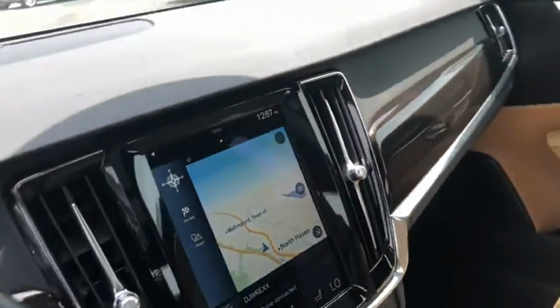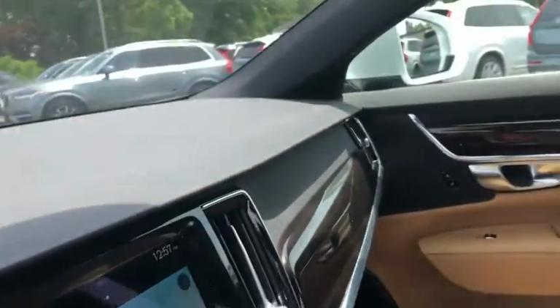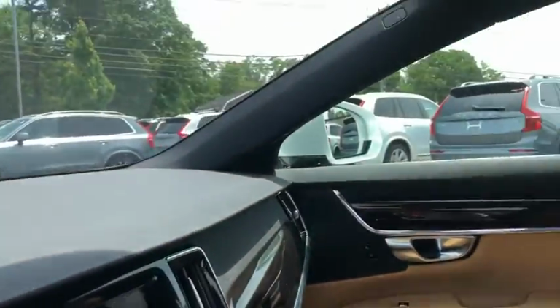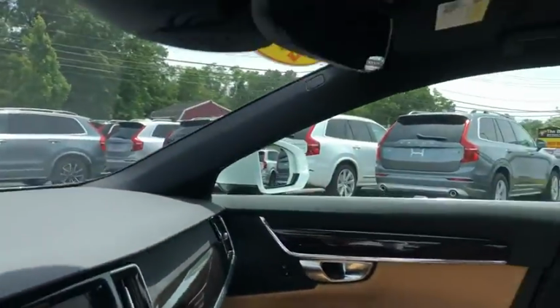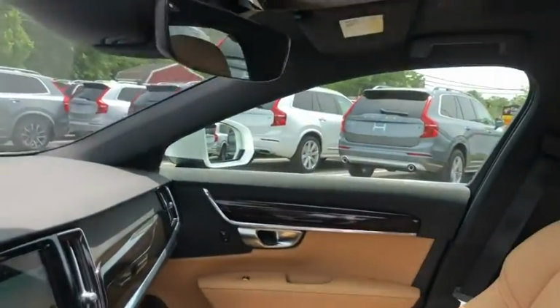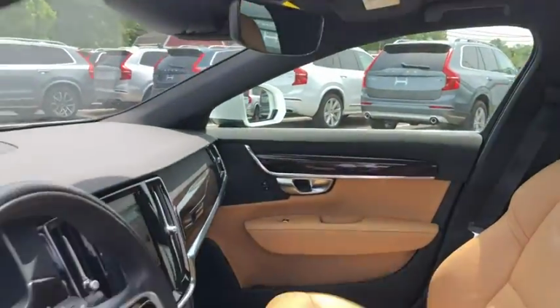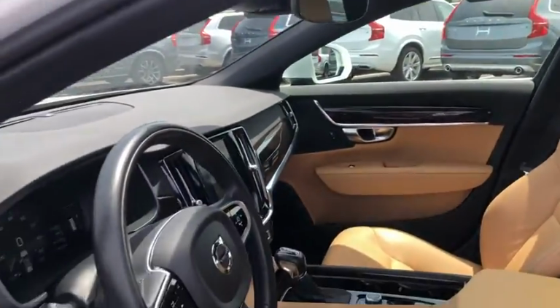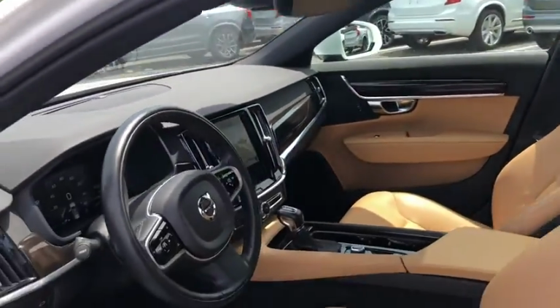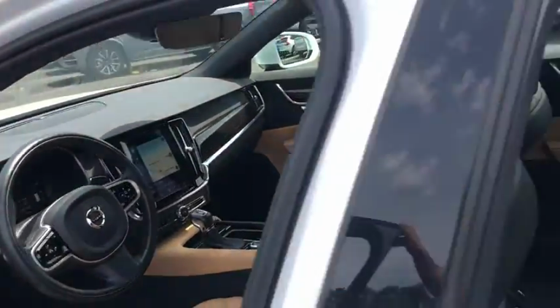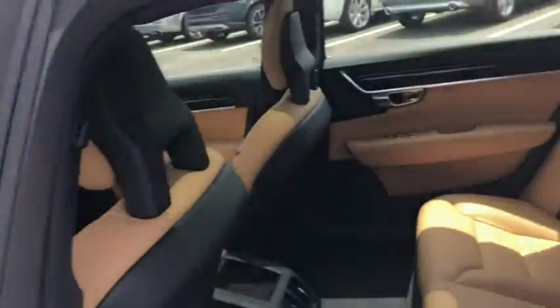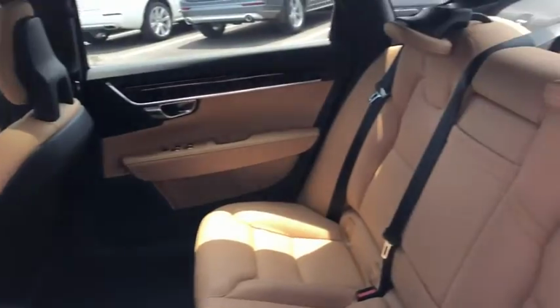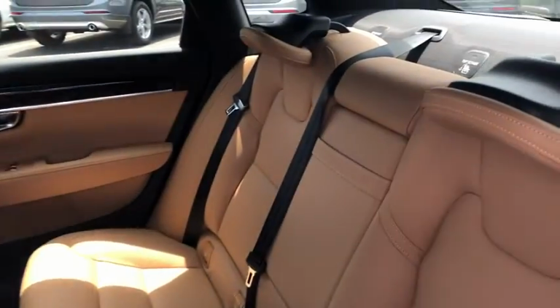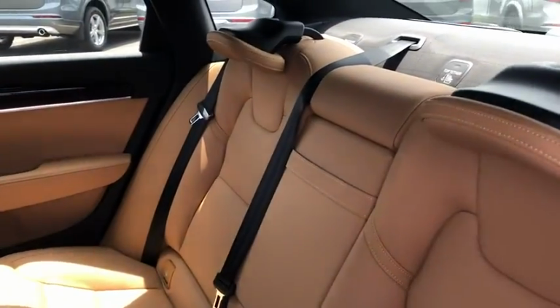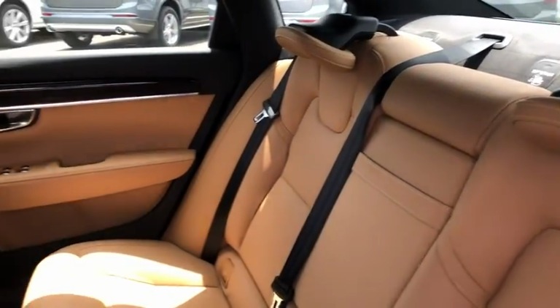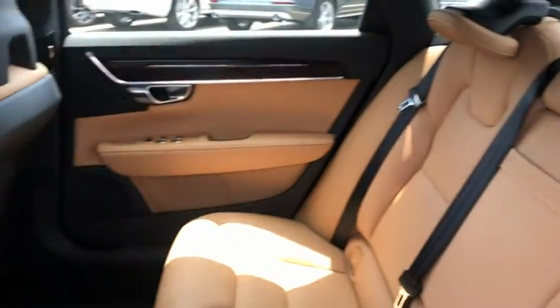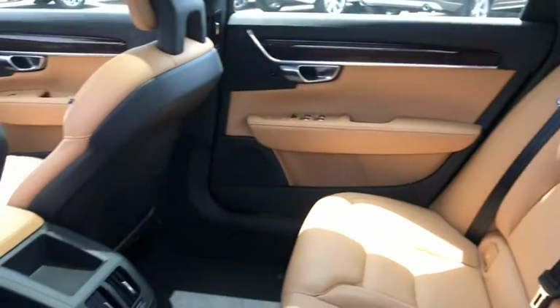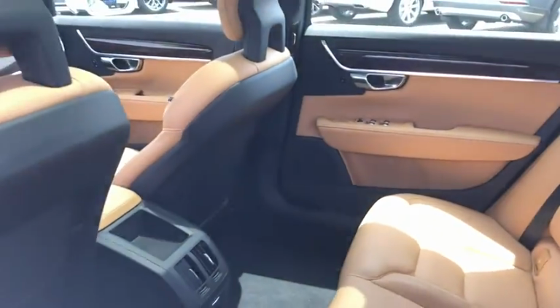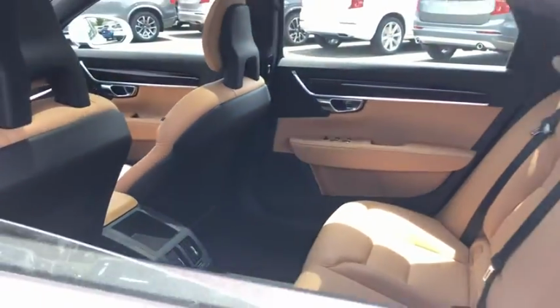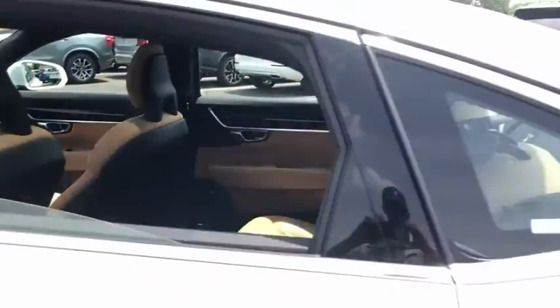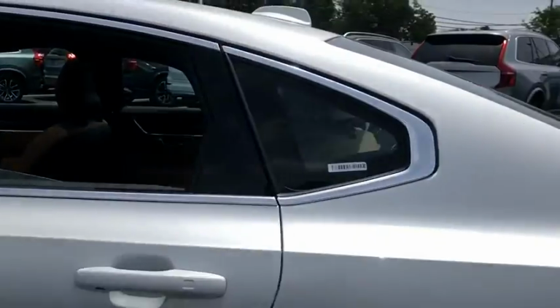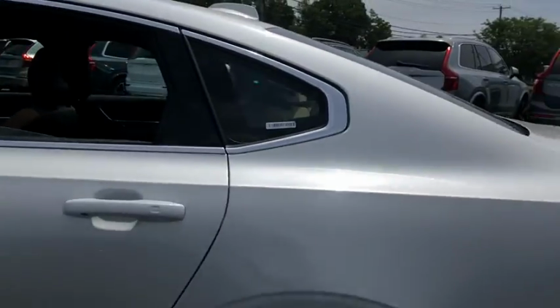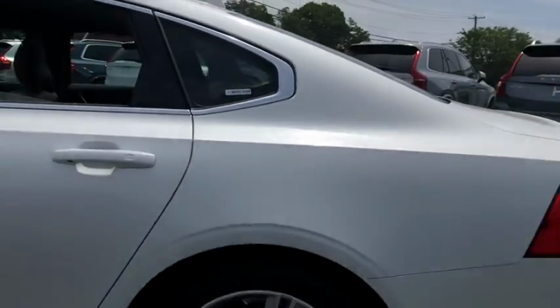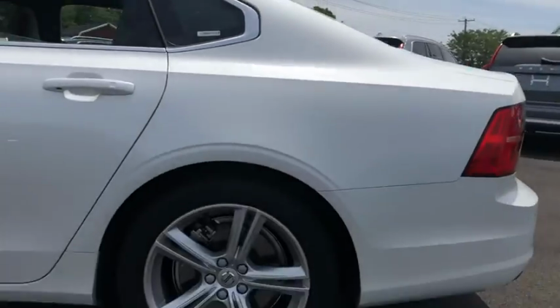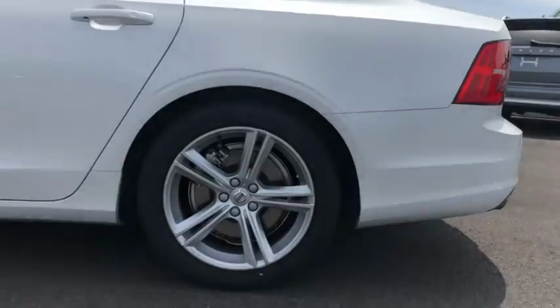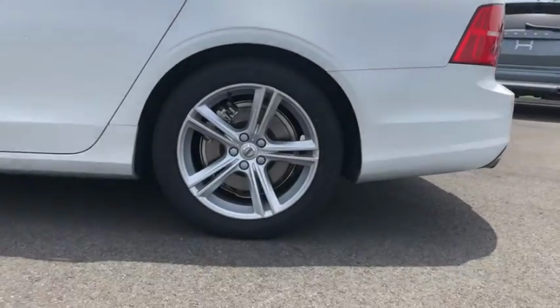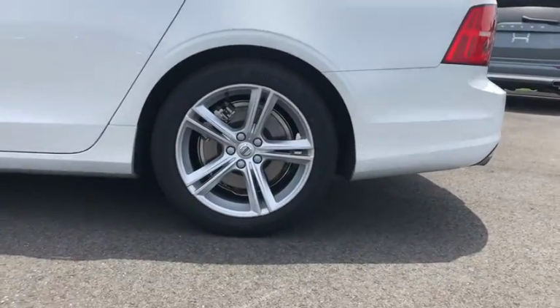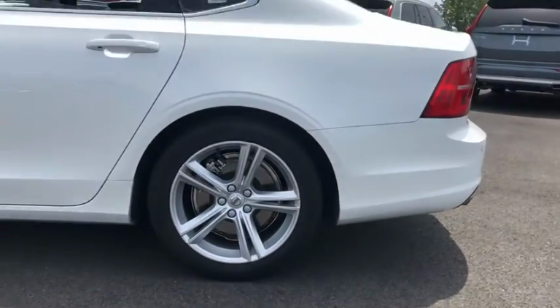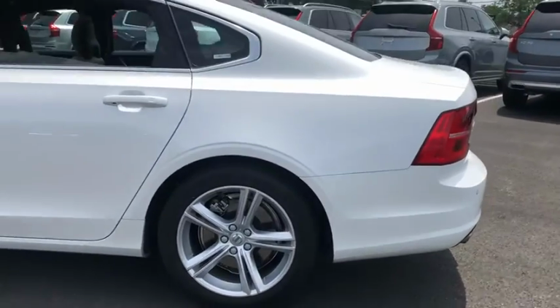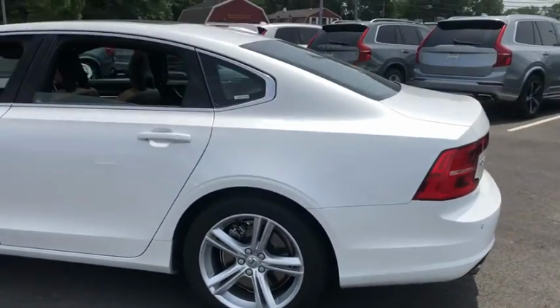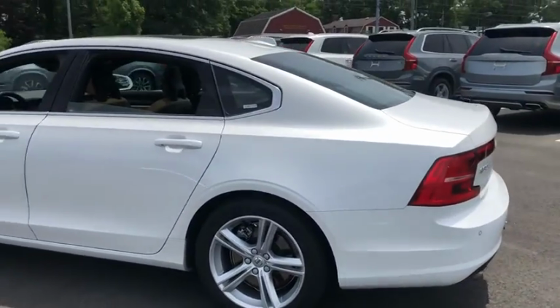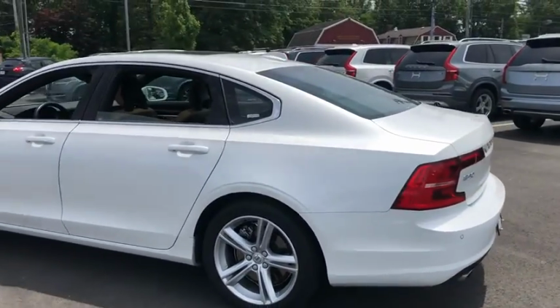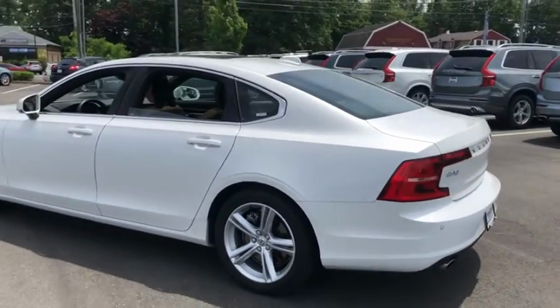This vehicle is Carfax certified one owner and qualifies for the Carfax buy-back guarantee. This beauty is sure to make you the talk of the neighborhood, so call or drop in for a test drive today. Have a great day.